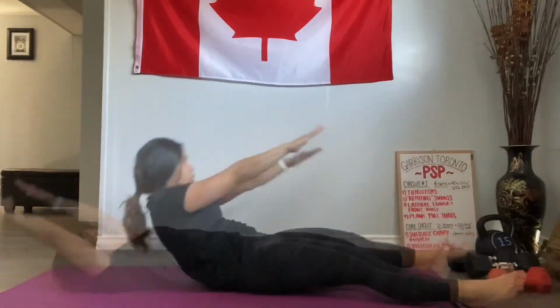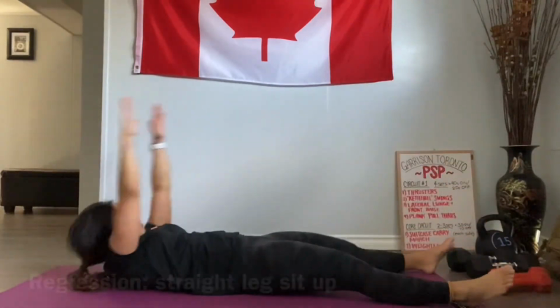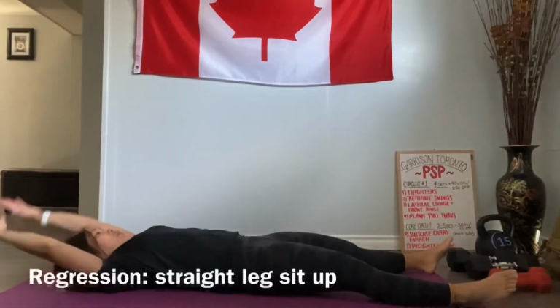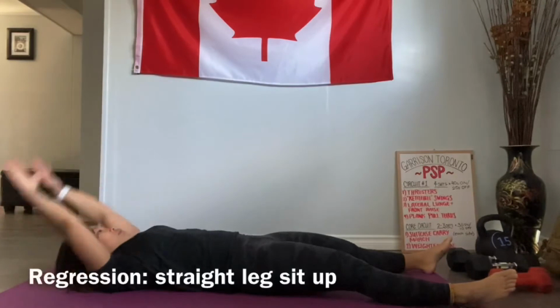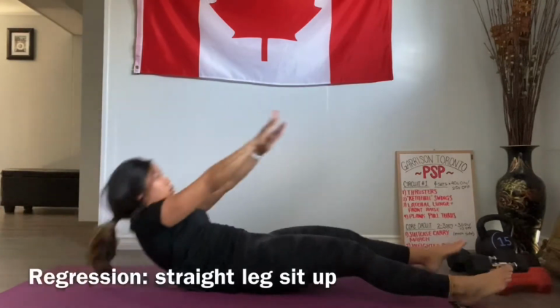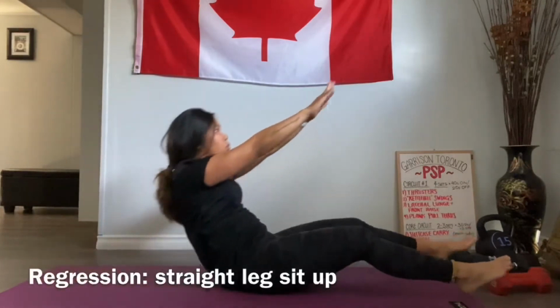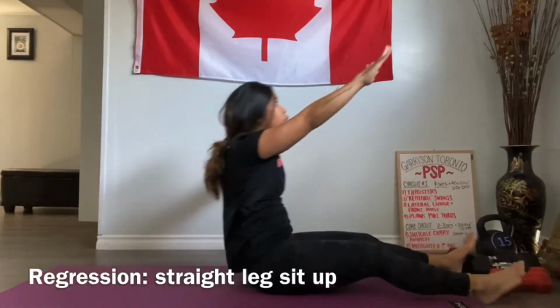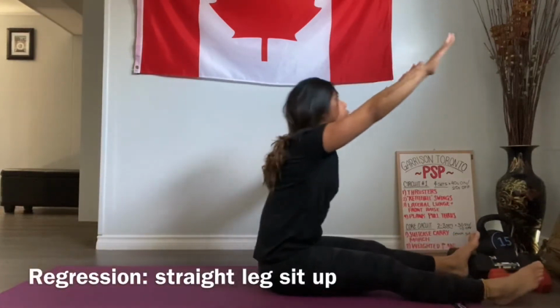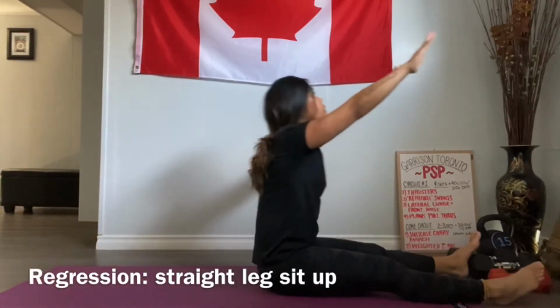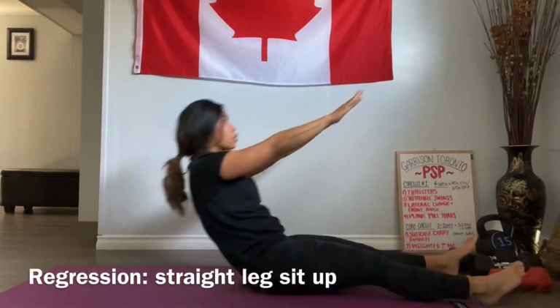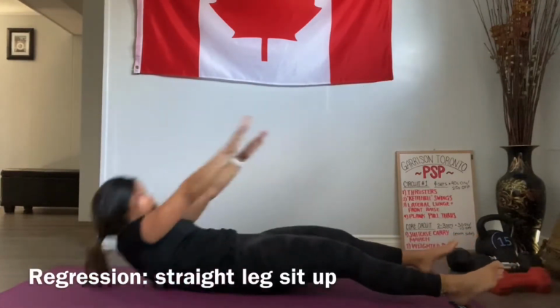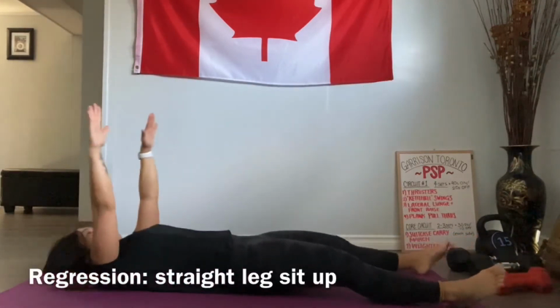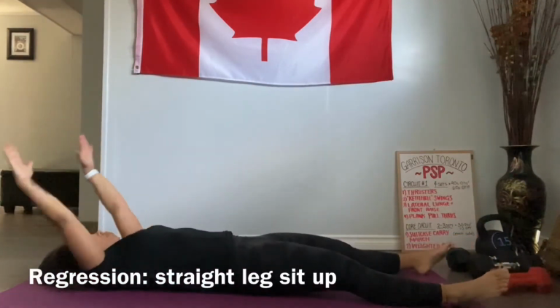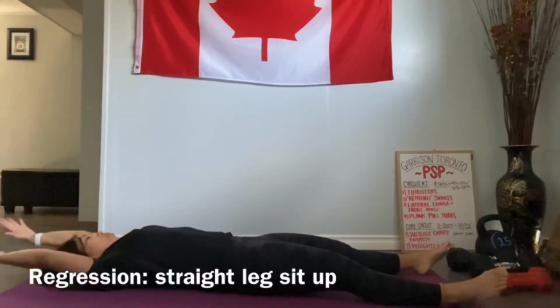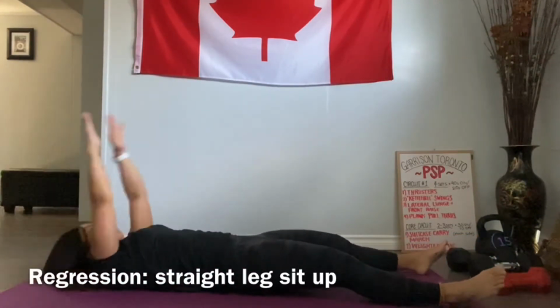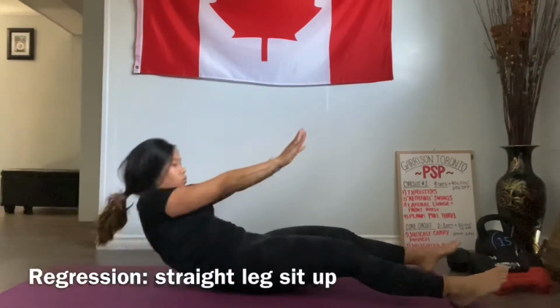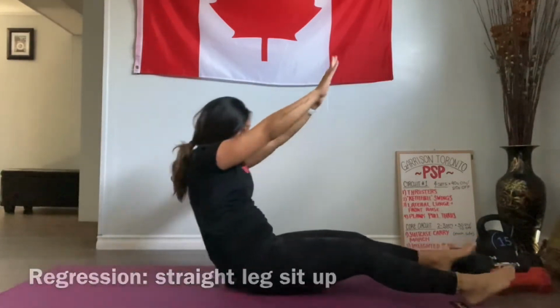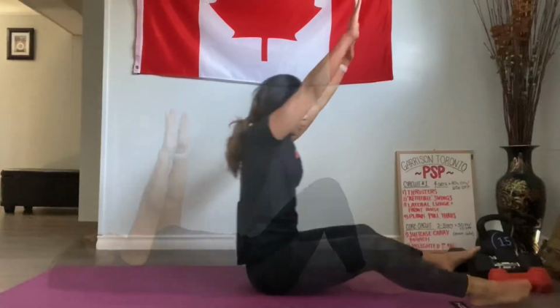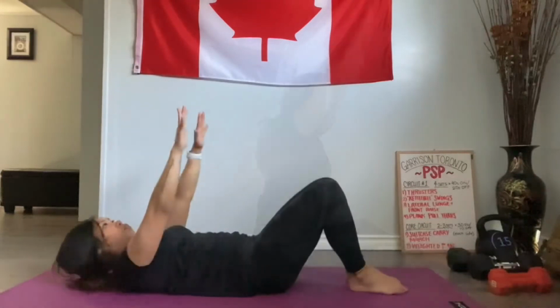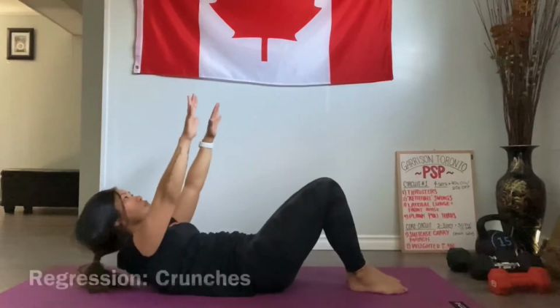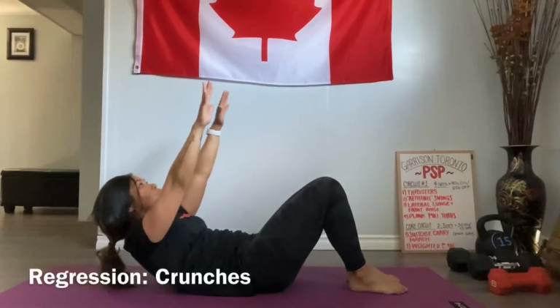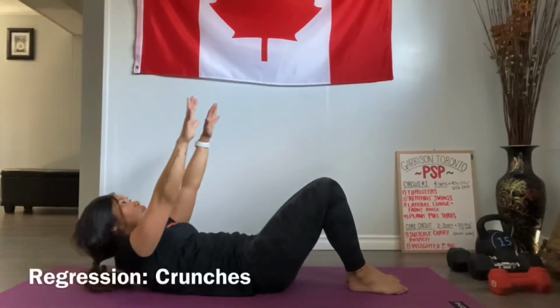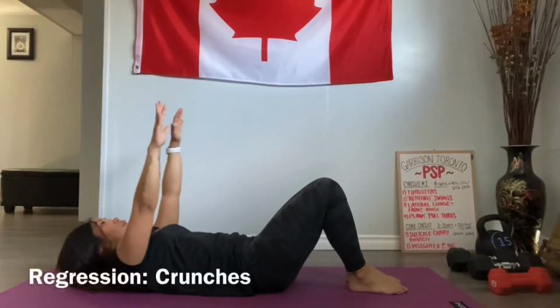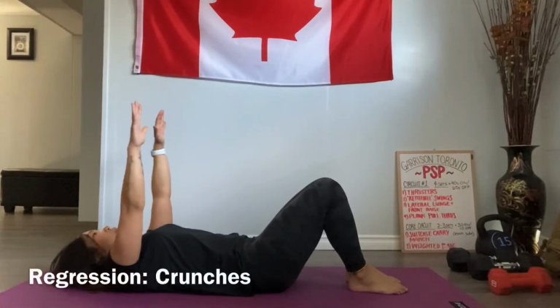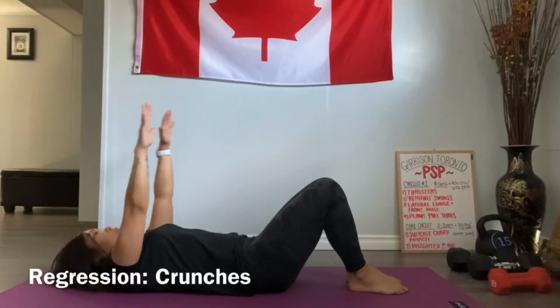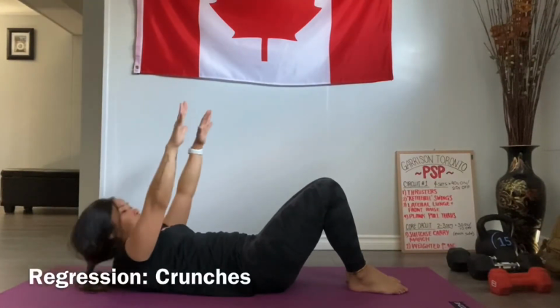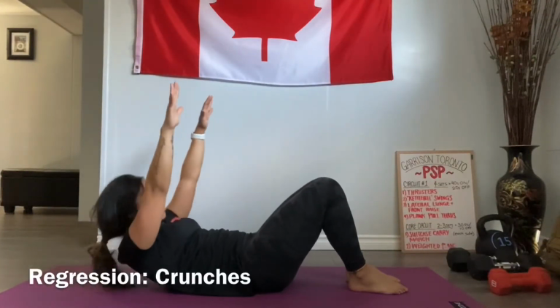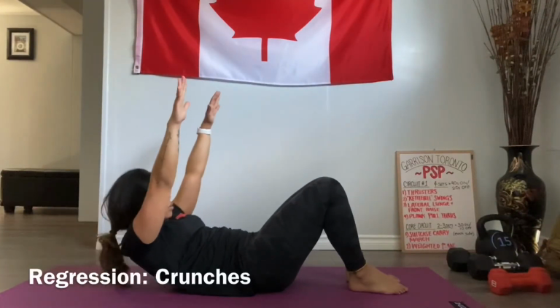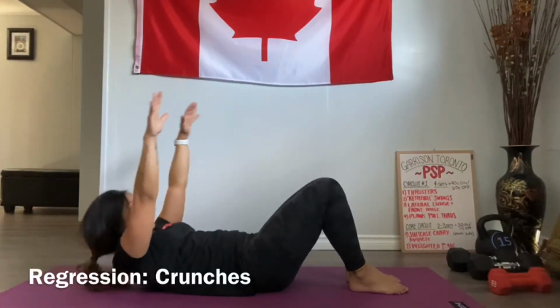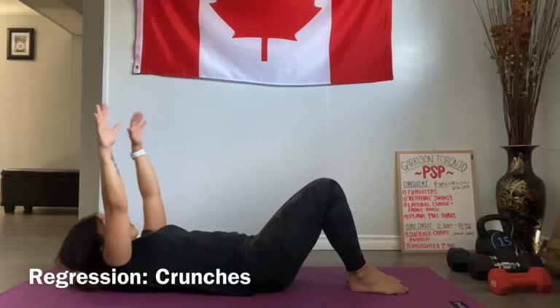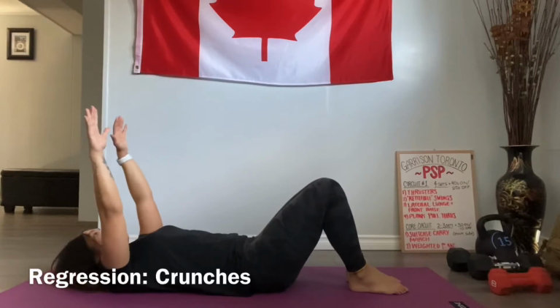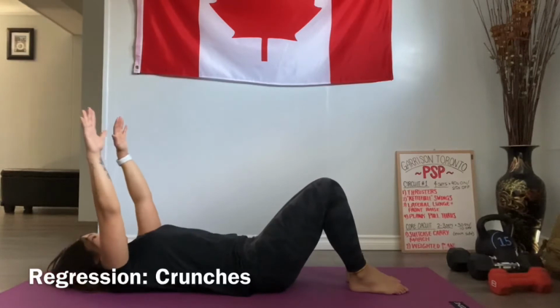We can modify this by doing a straight leg sit-up or by bending our knees. We can modify this further by doing a simple crunch, reaching our hands towards the ceiling.